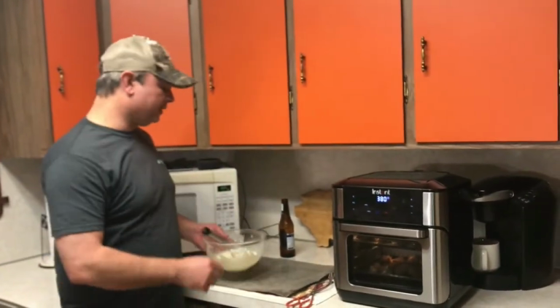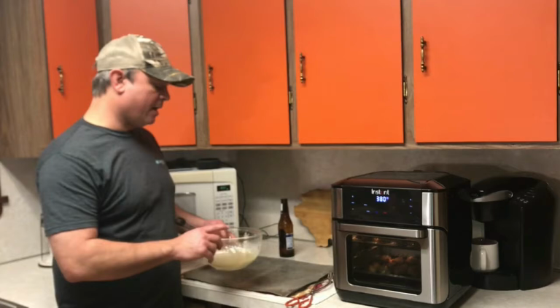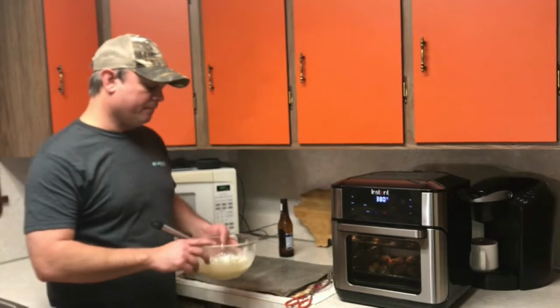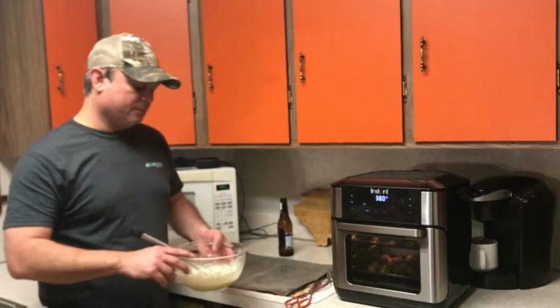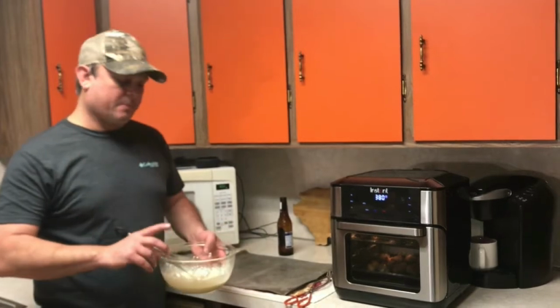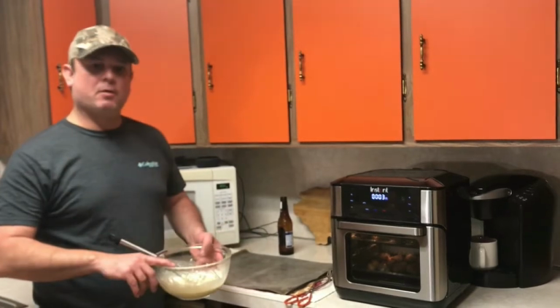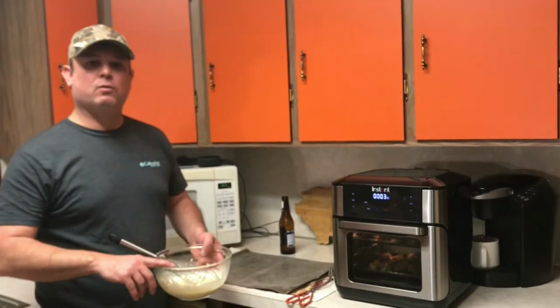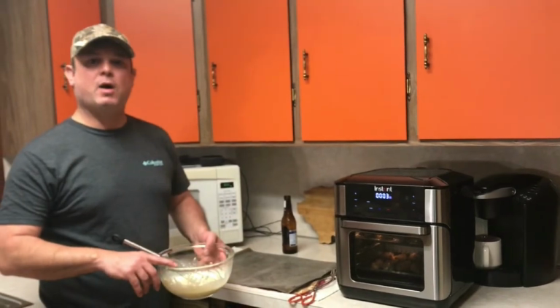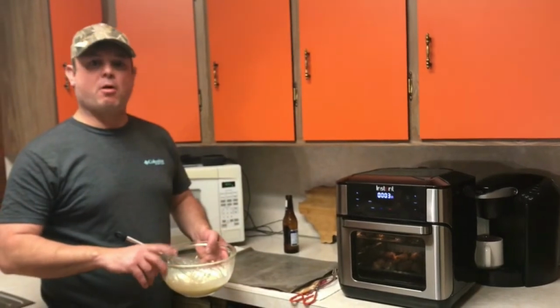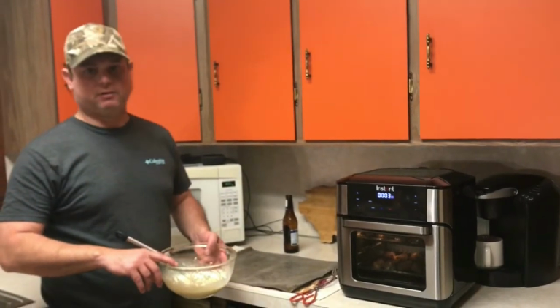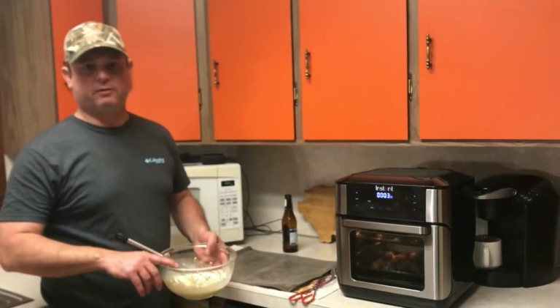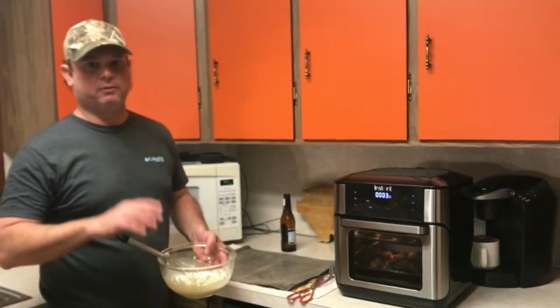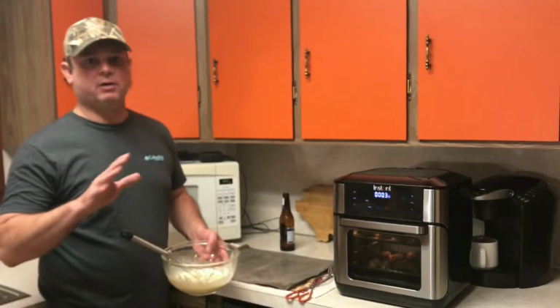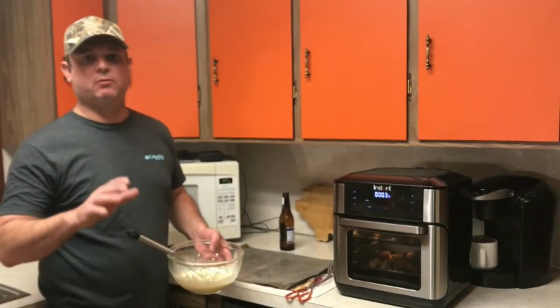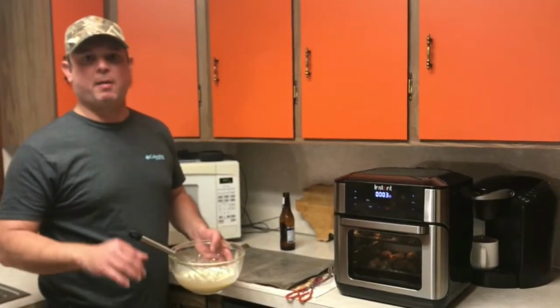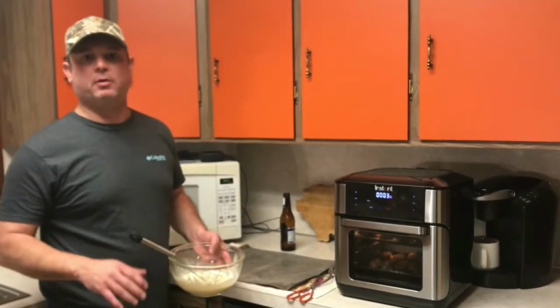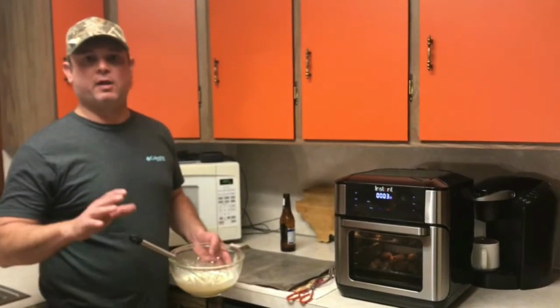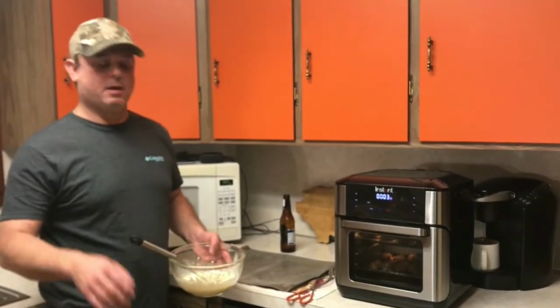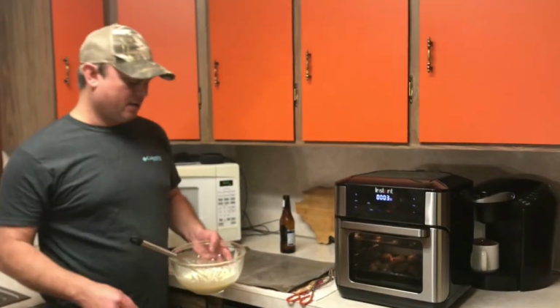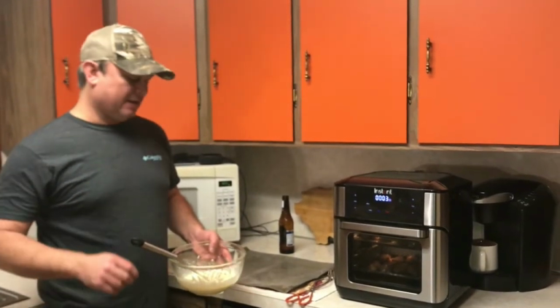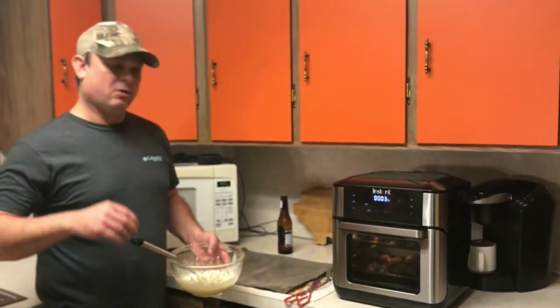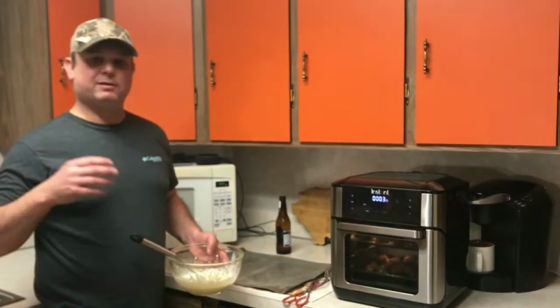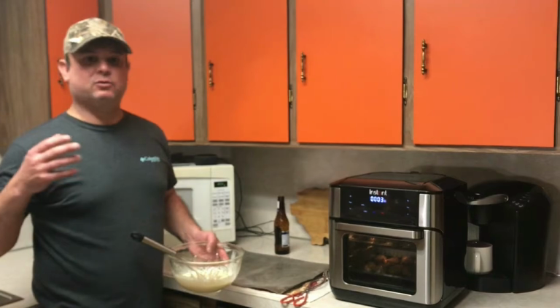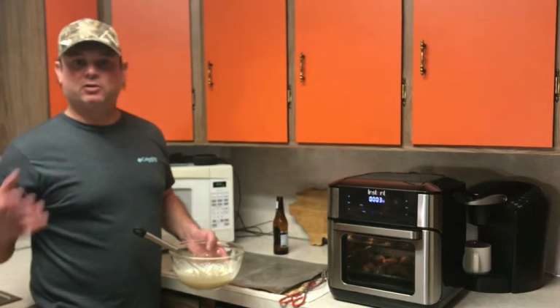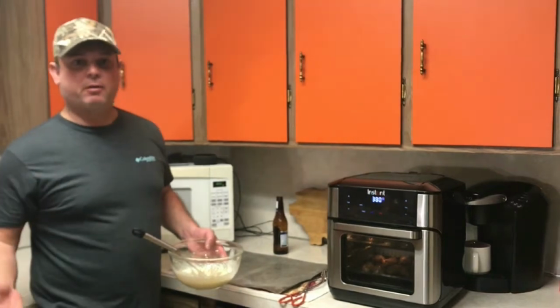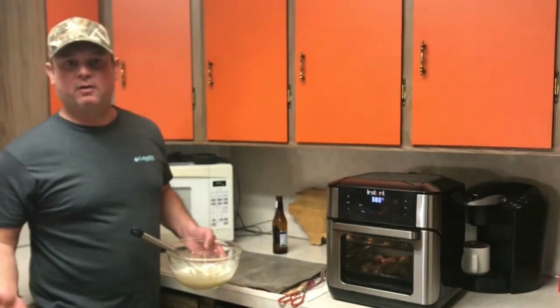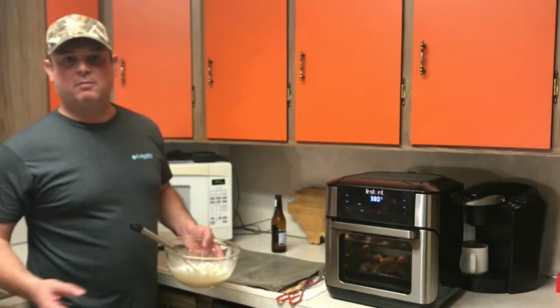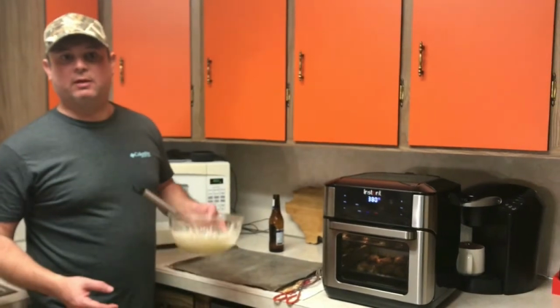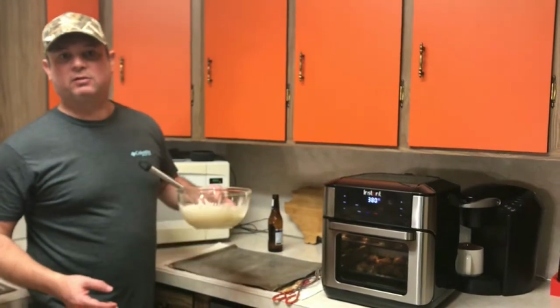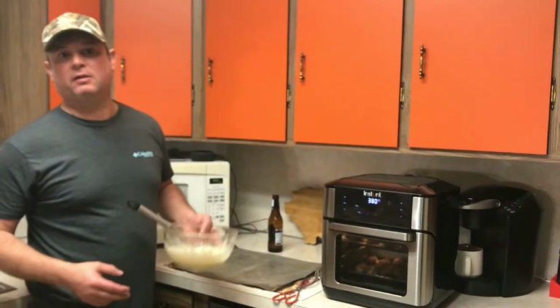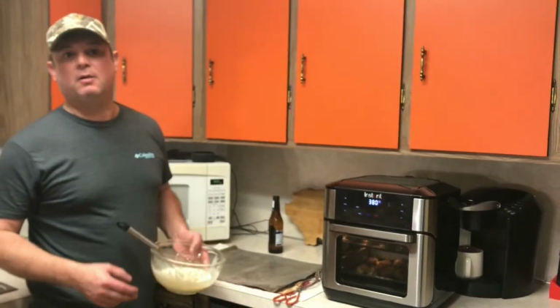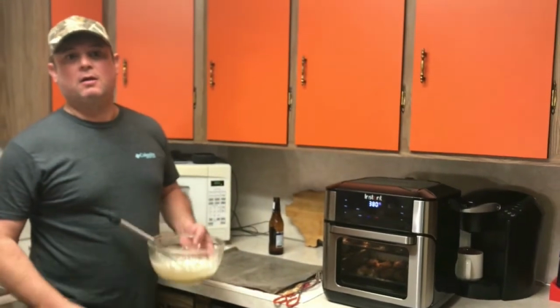This is my Alabama white barbecue sauce — really good, and it's real popular up in North Alabama. If you don't like the traditional barbecue sauce, you might want to give this a shot.